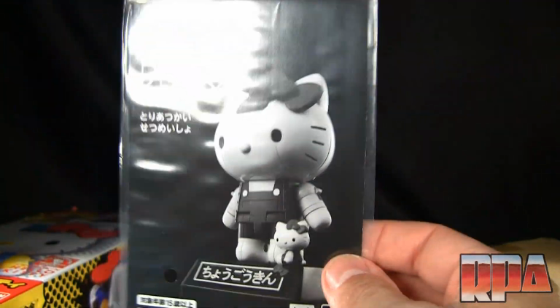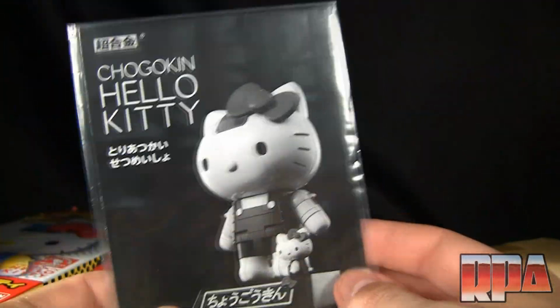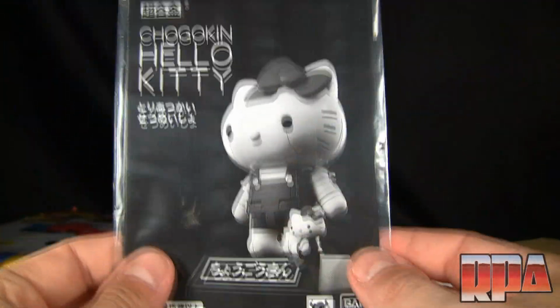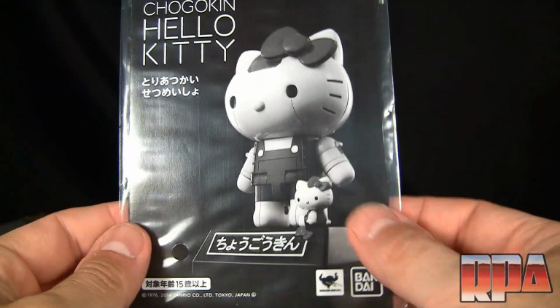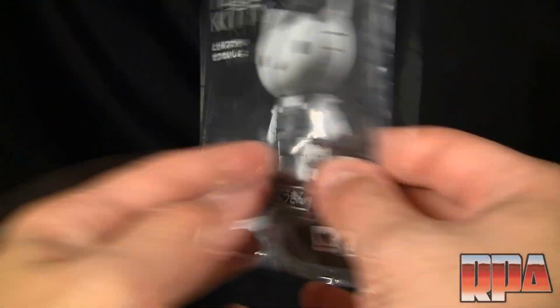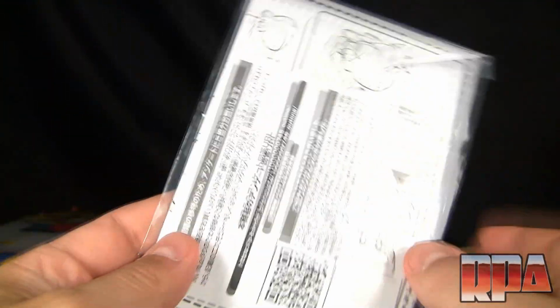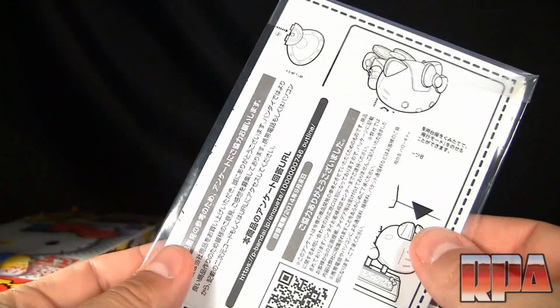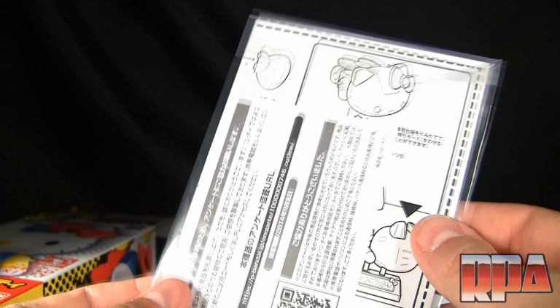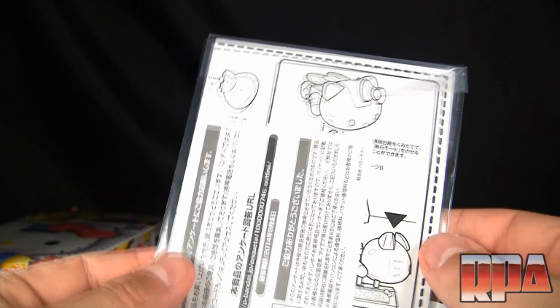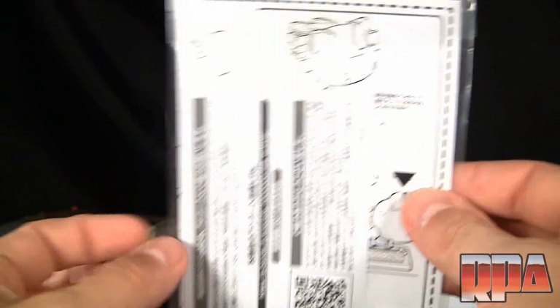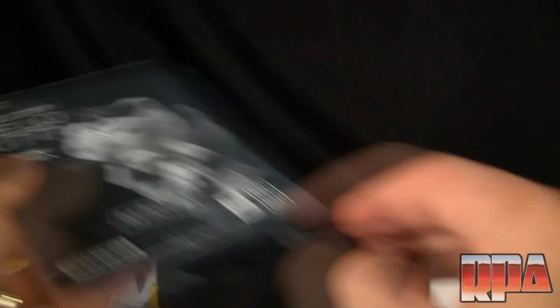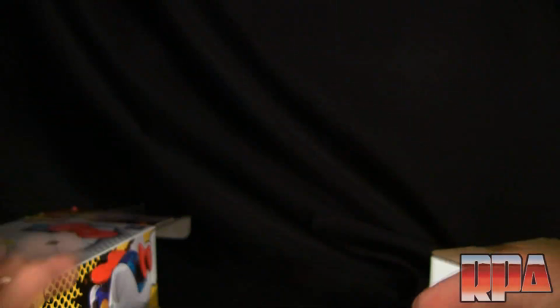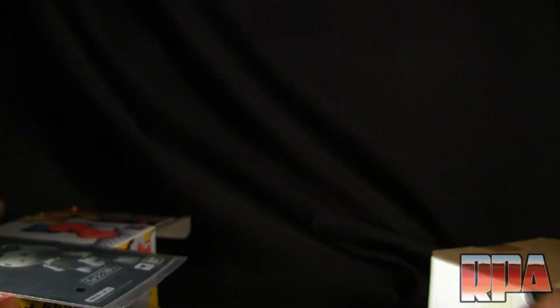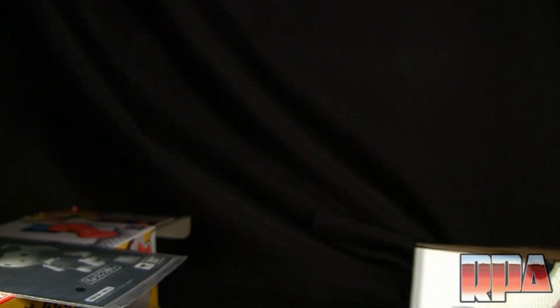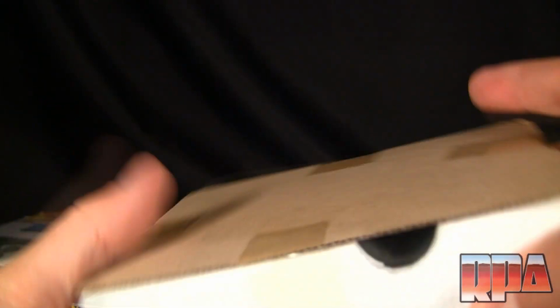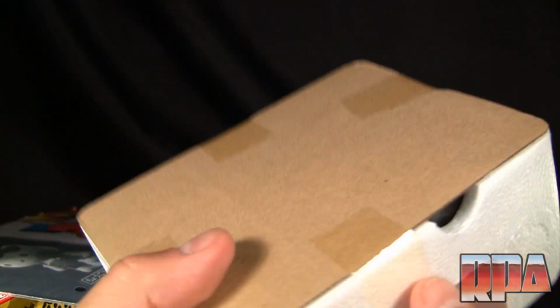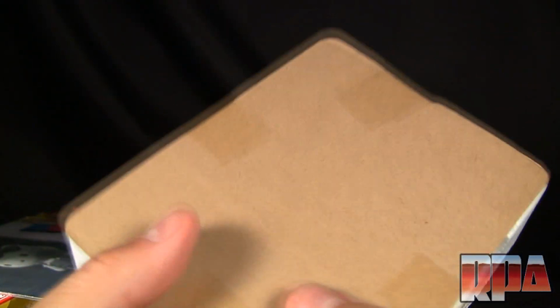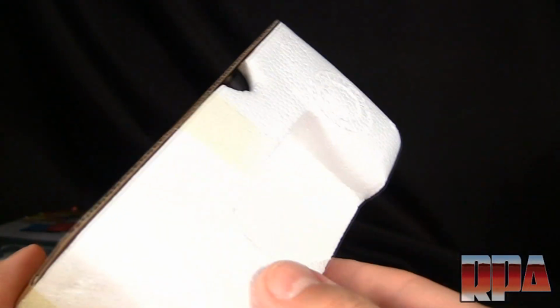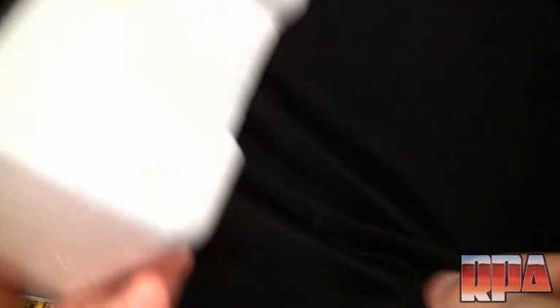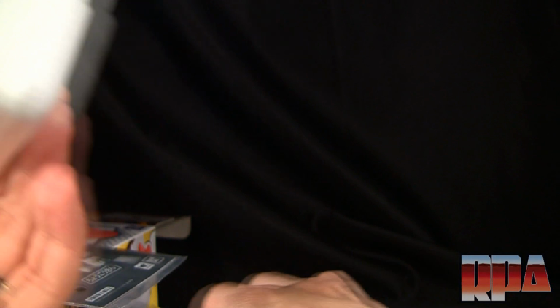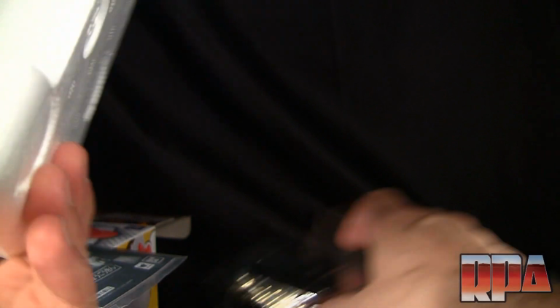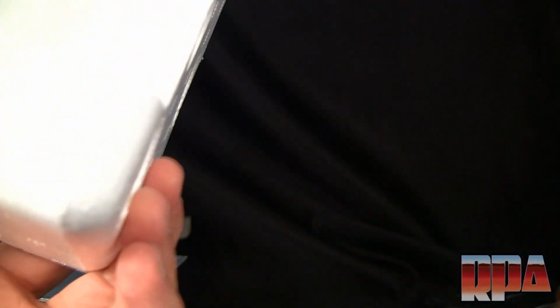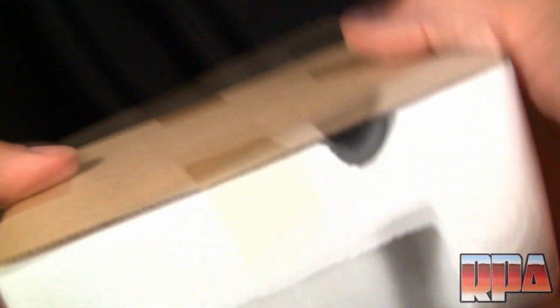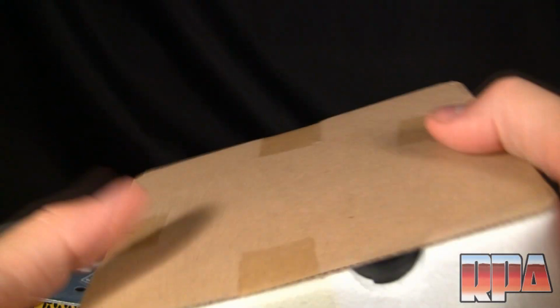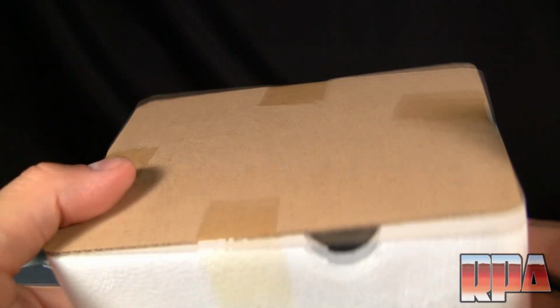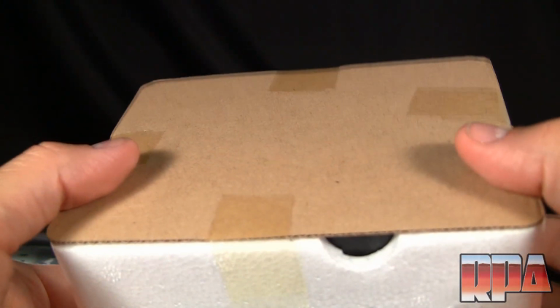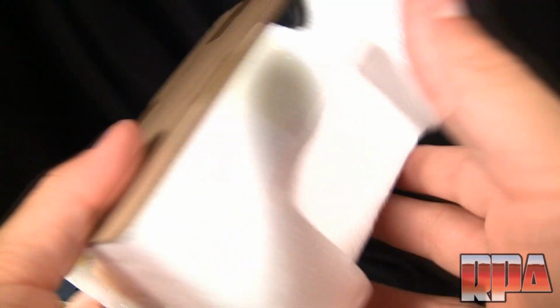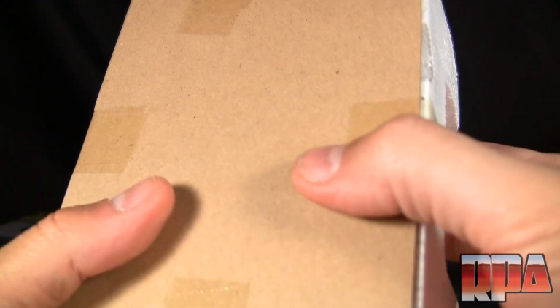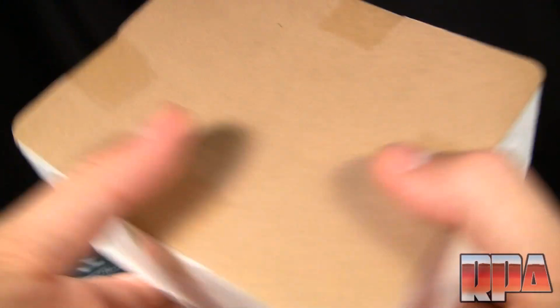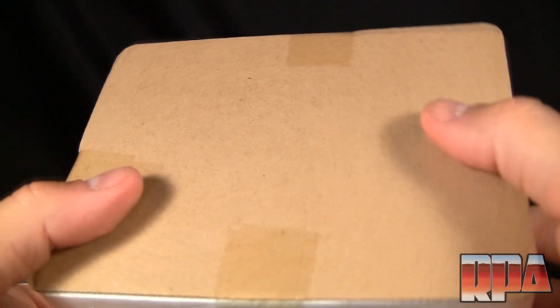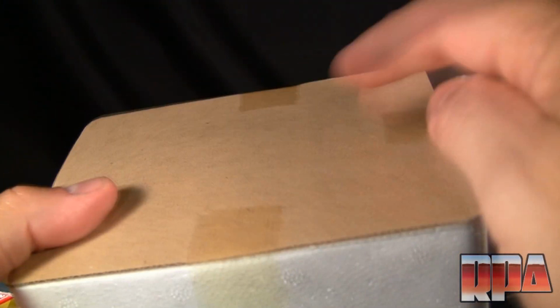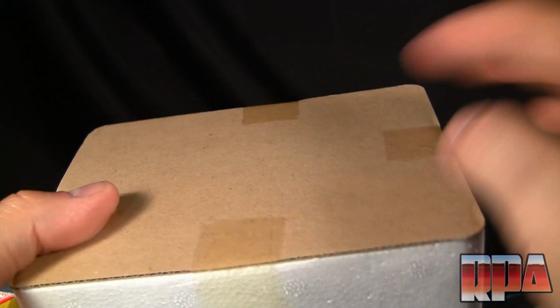Here is the booklet, which lets you read everything in Japanese. And here is the actual figure — I didn't open it yet, I just want to get into it.